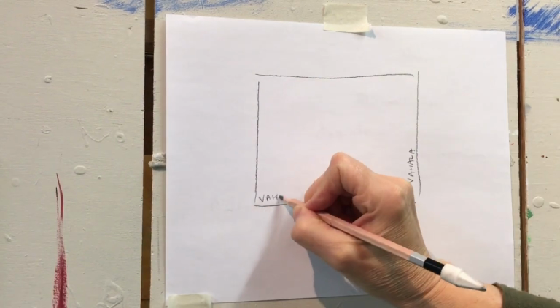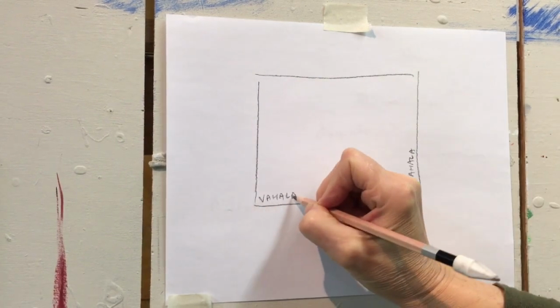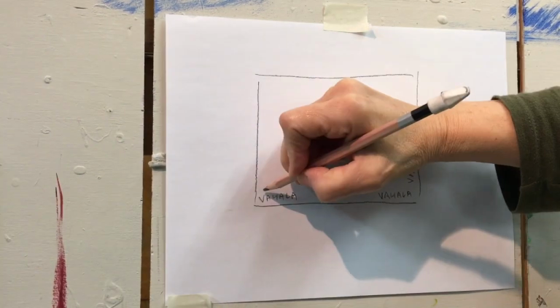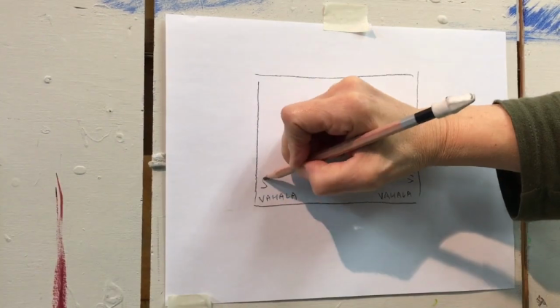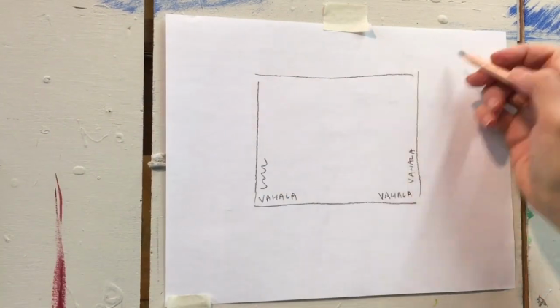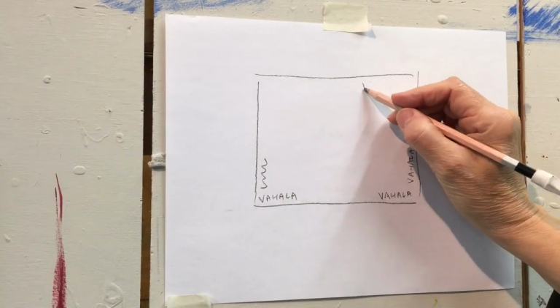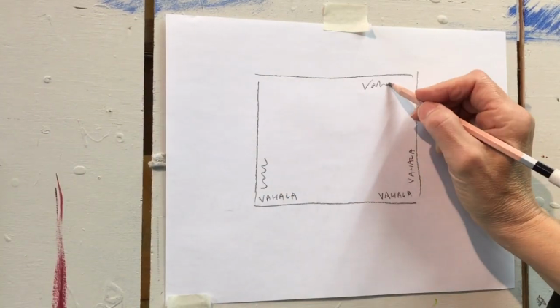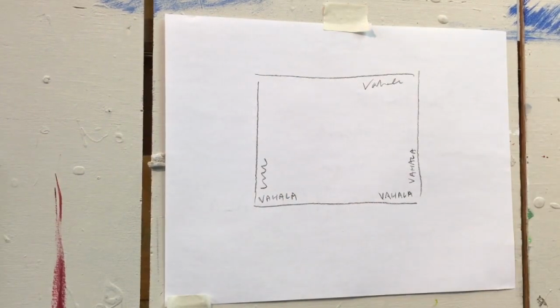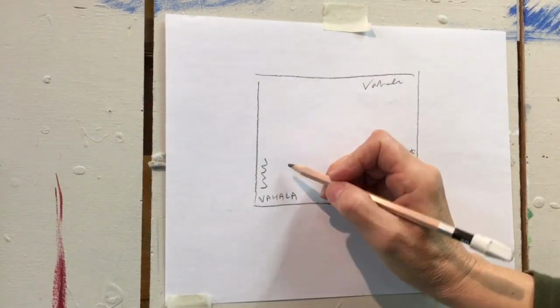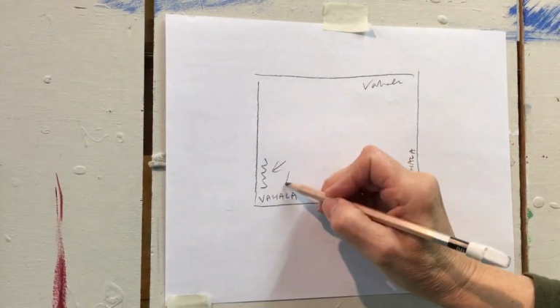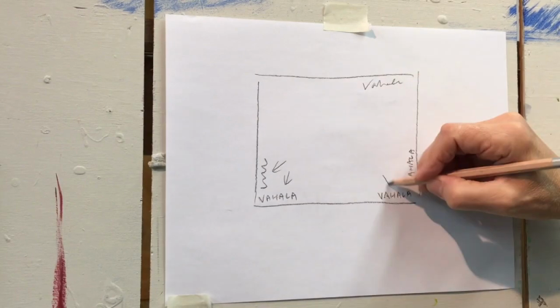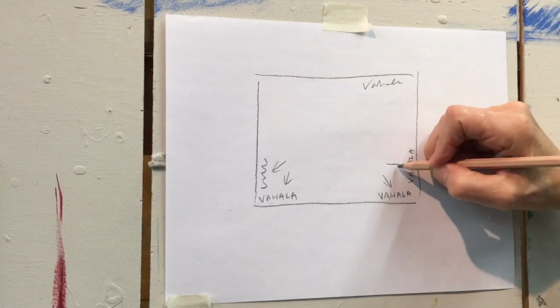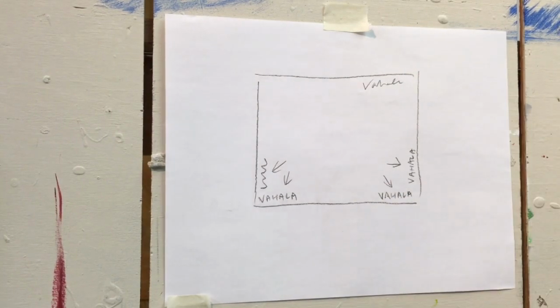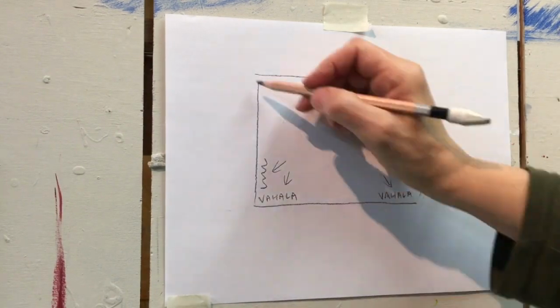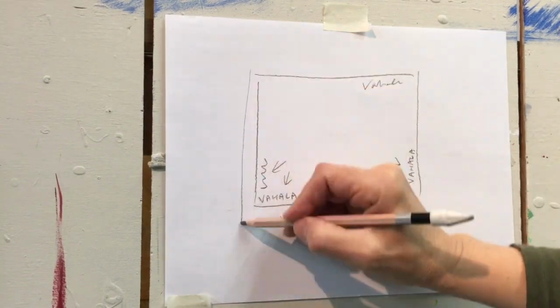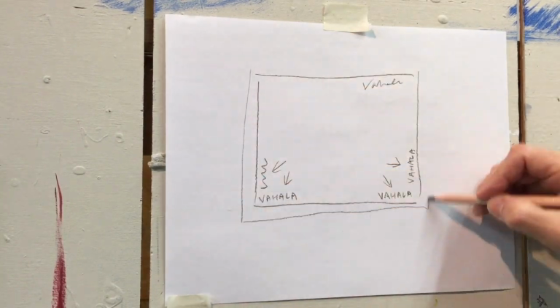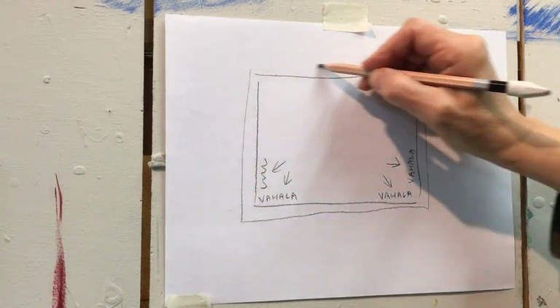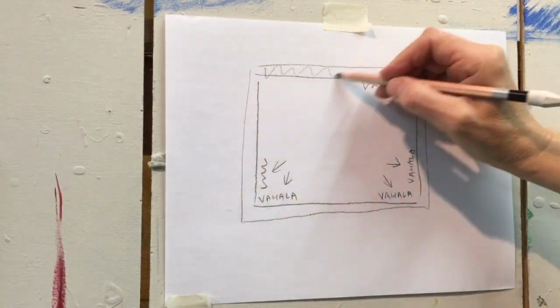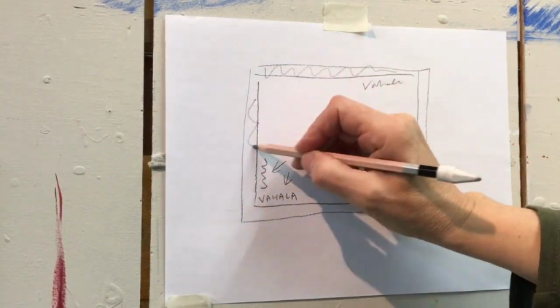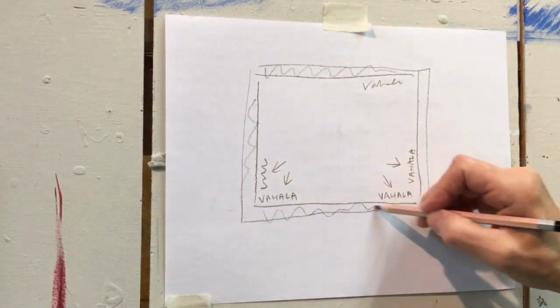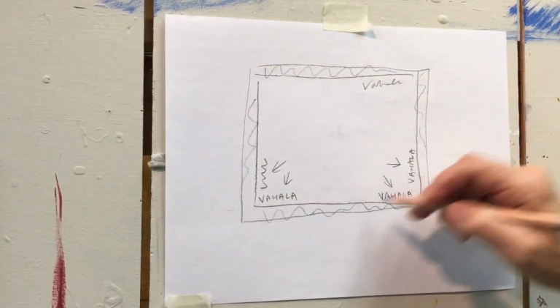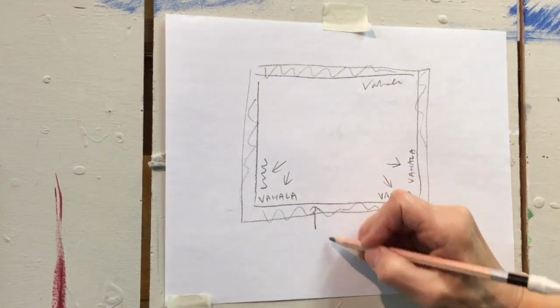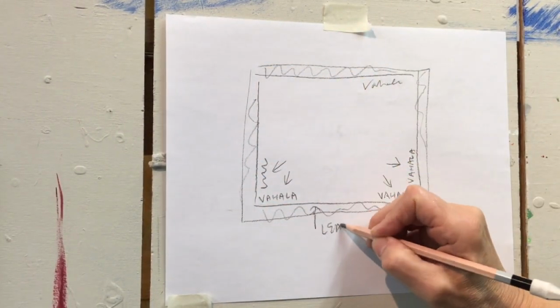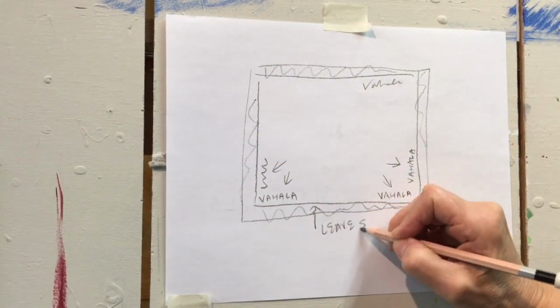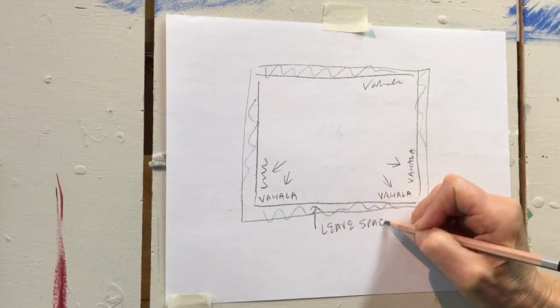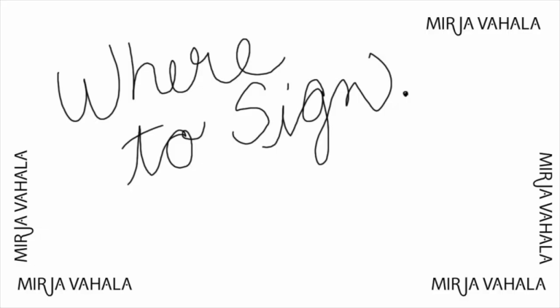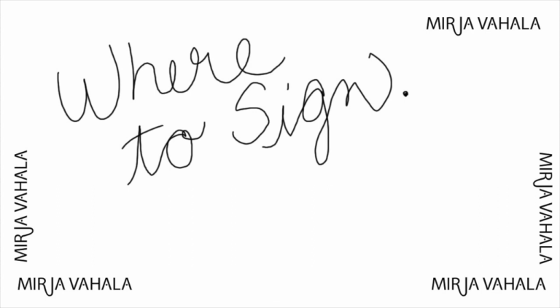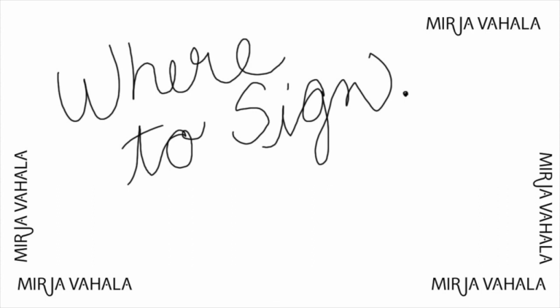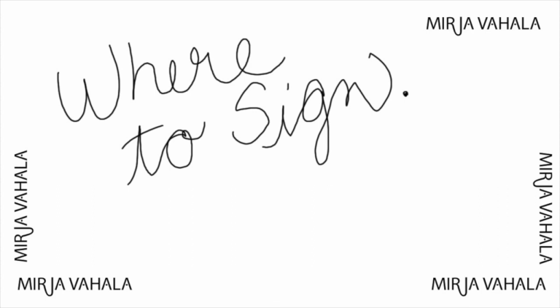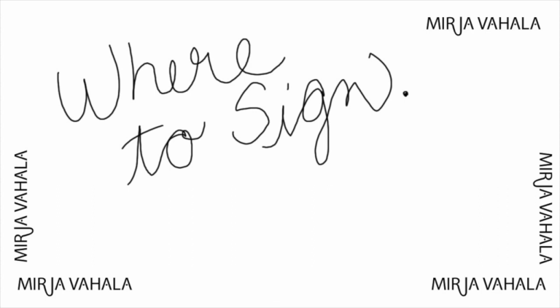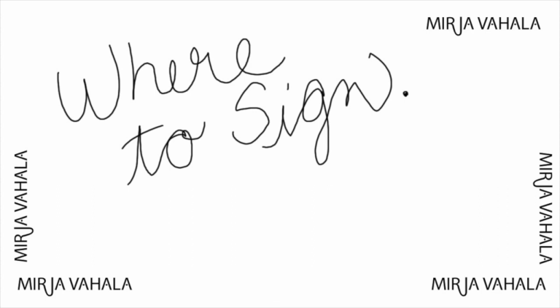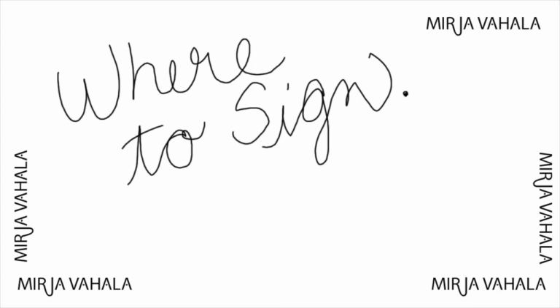I've seen that done quite successfully in some paintings, and in some of the old historical paintings I've even seen signatures done at the top of the painting in cursive writing, but blending in quite nicely.